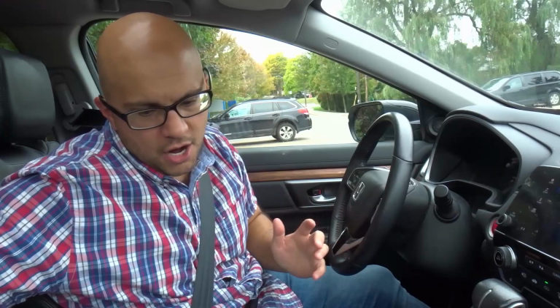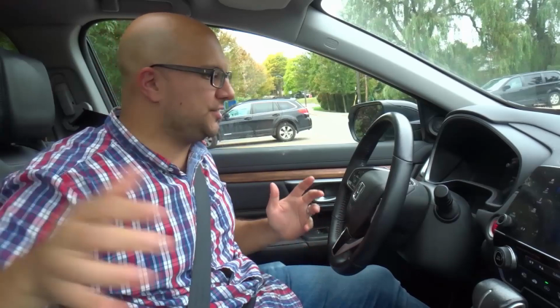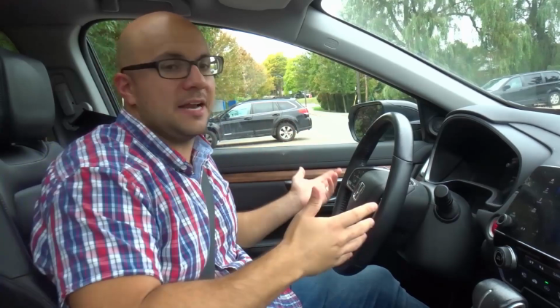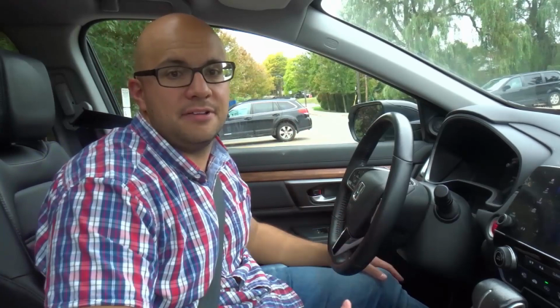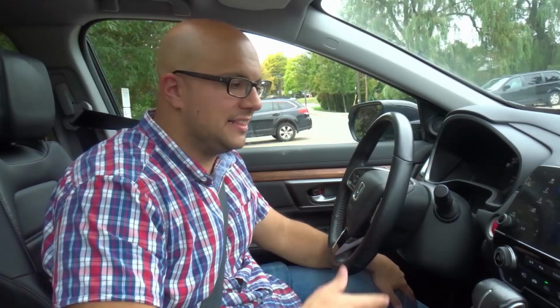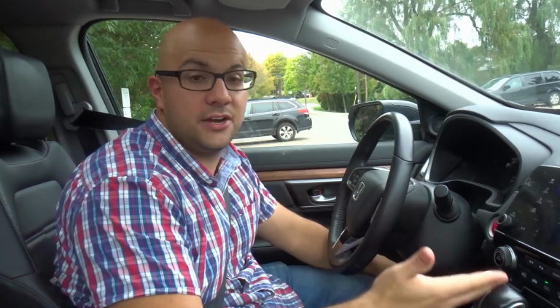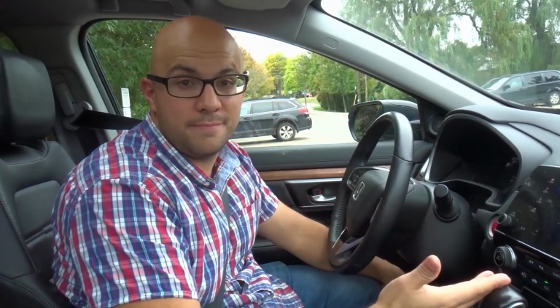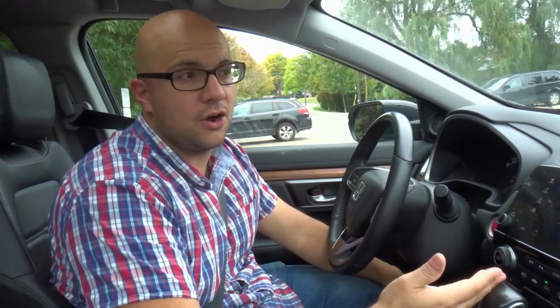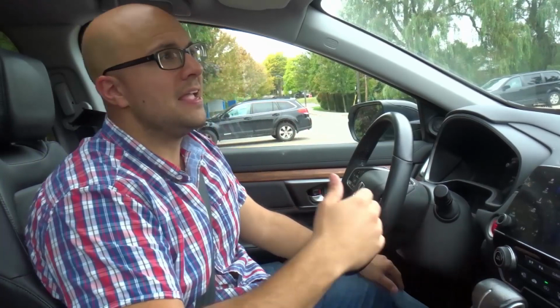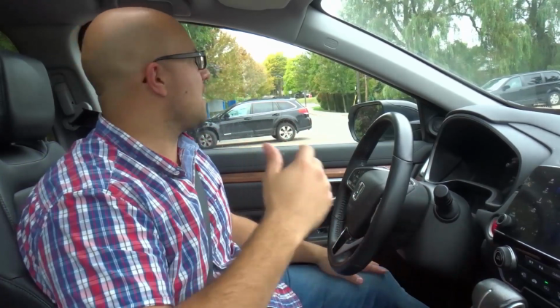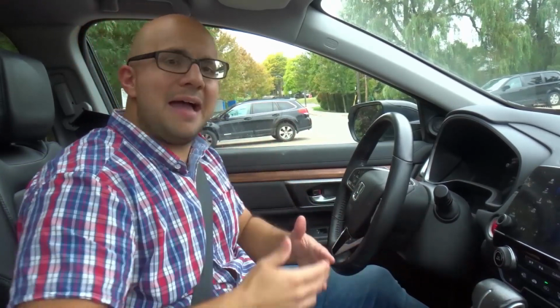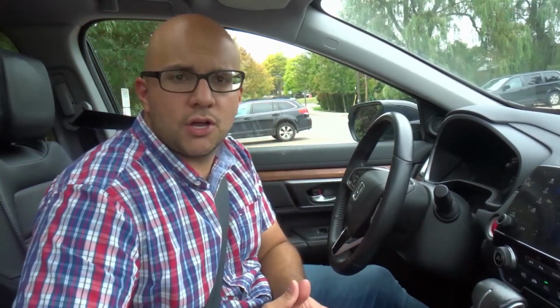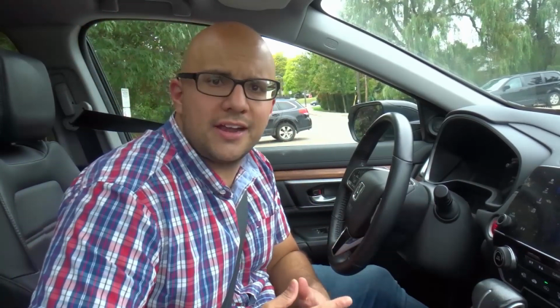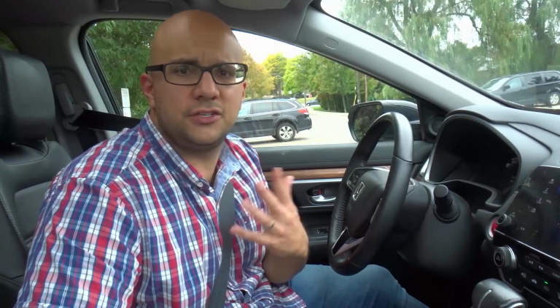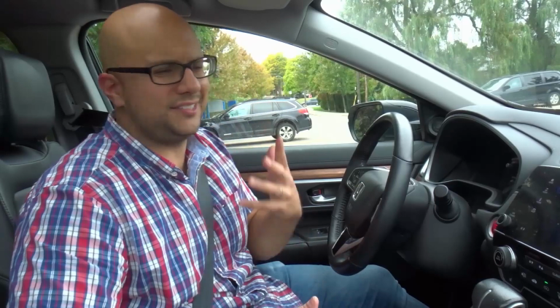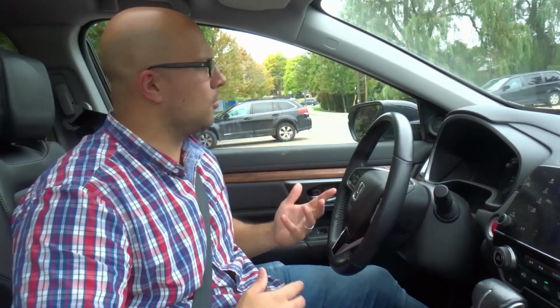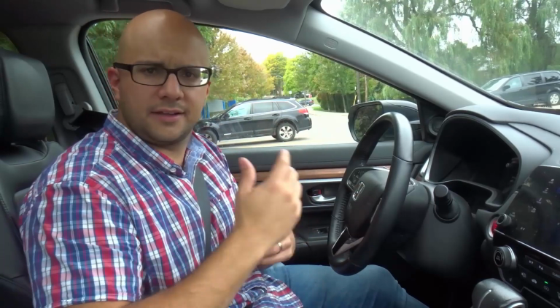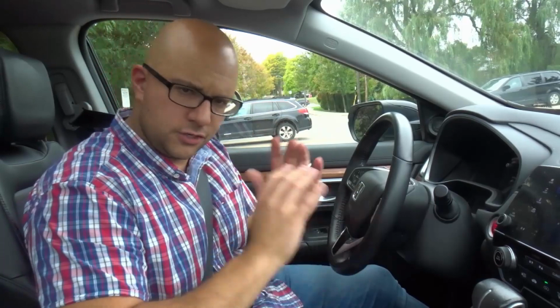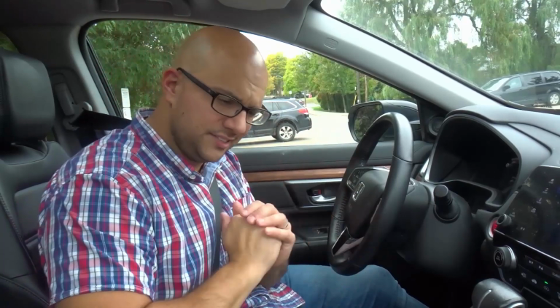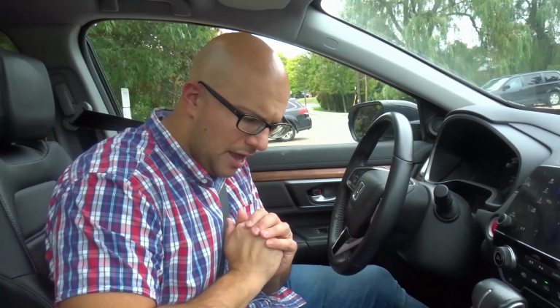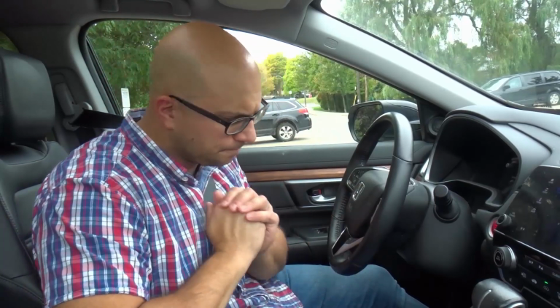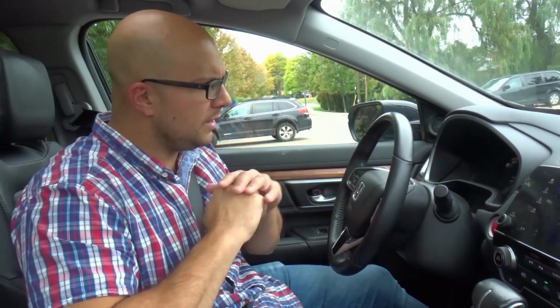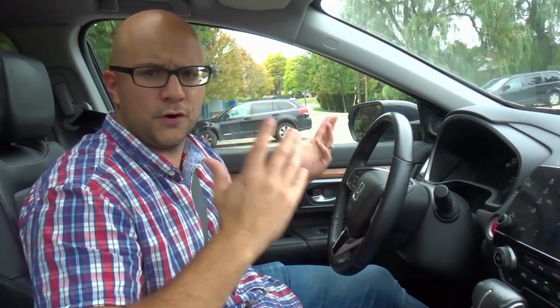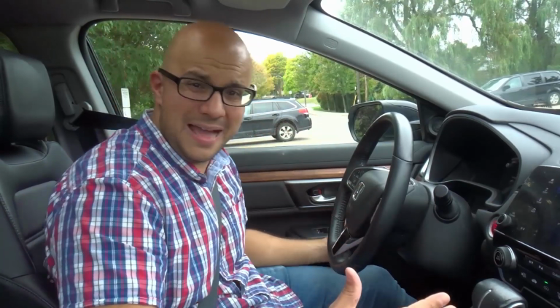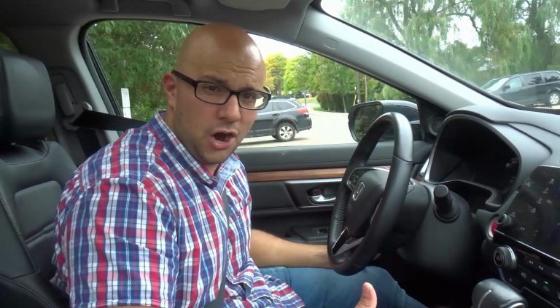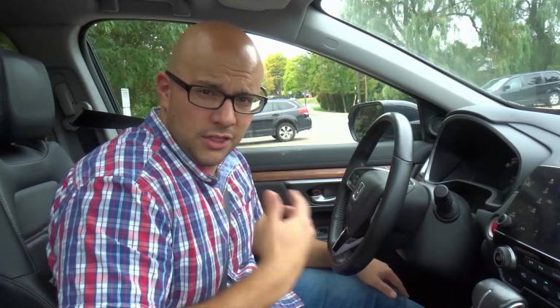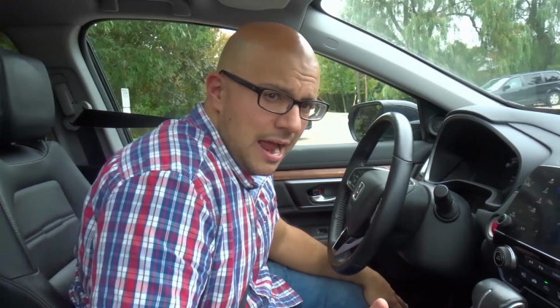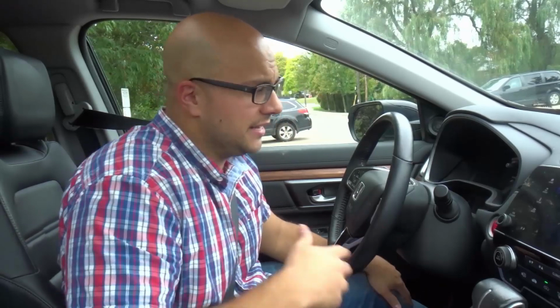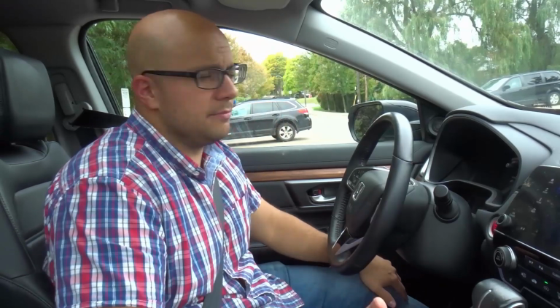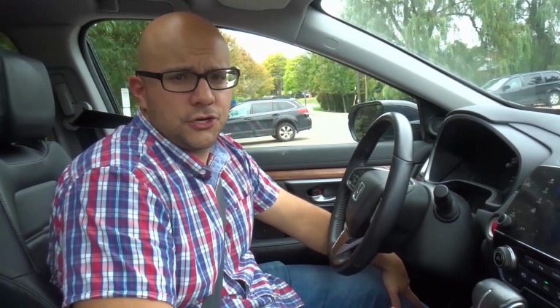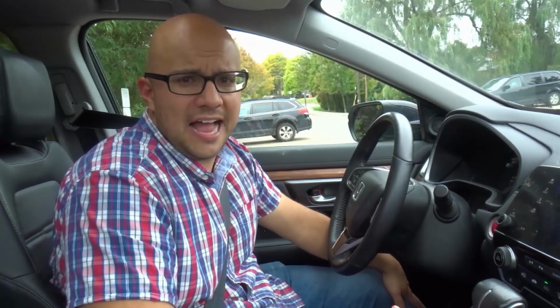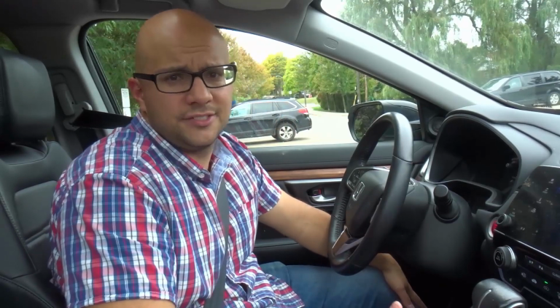Now obviously, I'm going to be demonstrating this in an automatic car. If you're driving a manual car, you're going to have to do this and incorporate the clutch release as well. But for an automatic car, the one that I'm using, I'm just going to show you exactly how it's done.